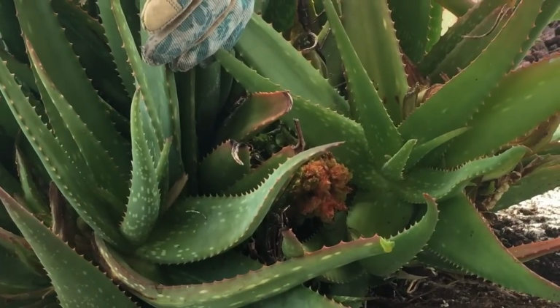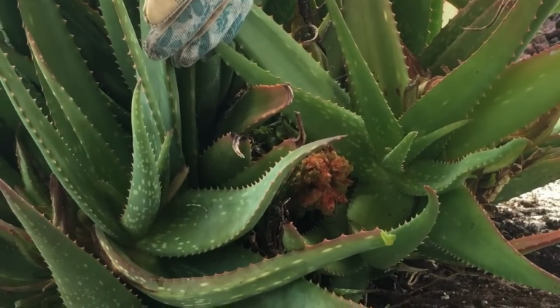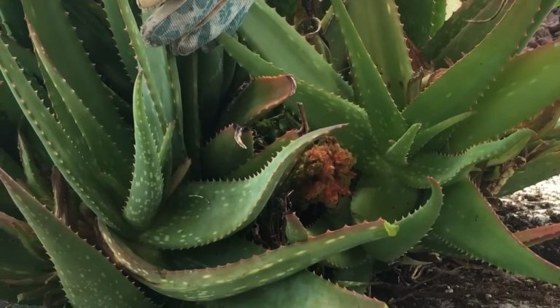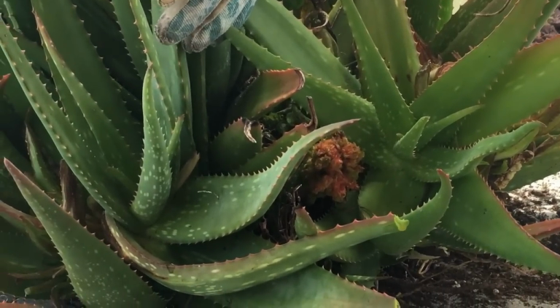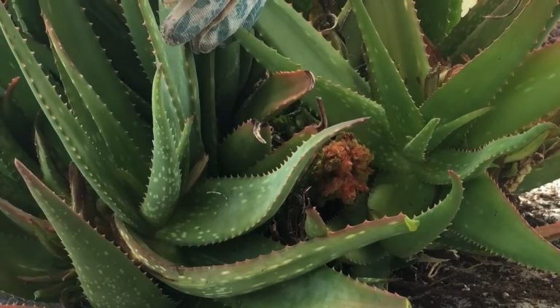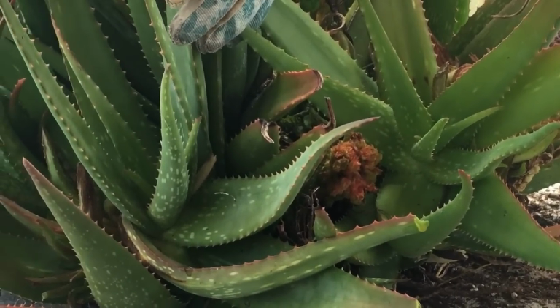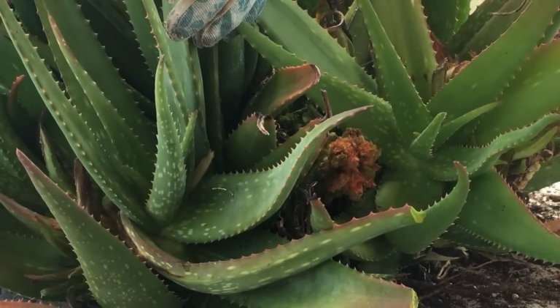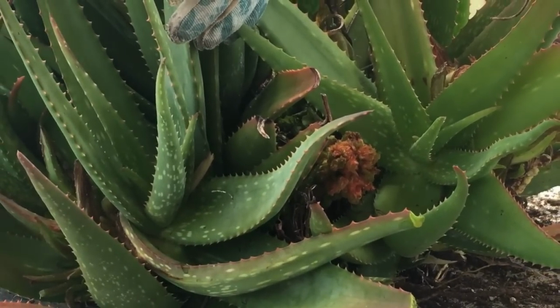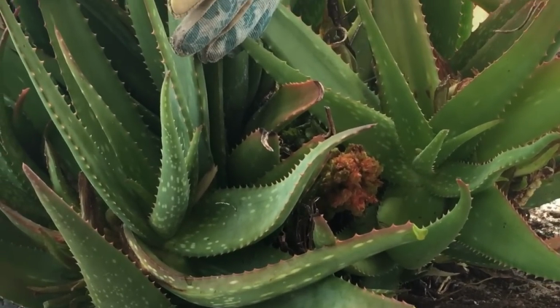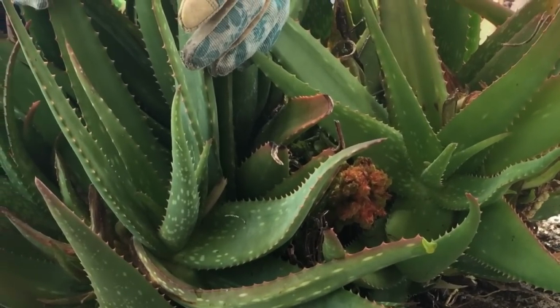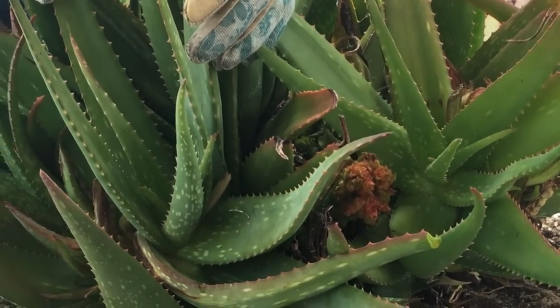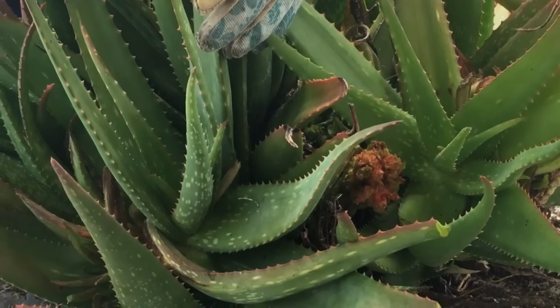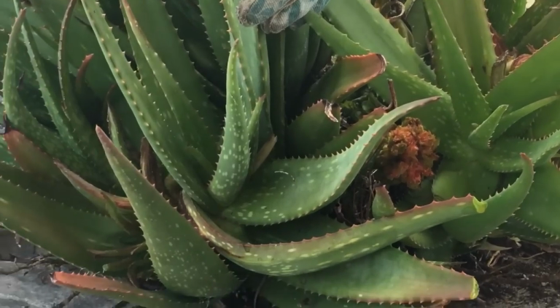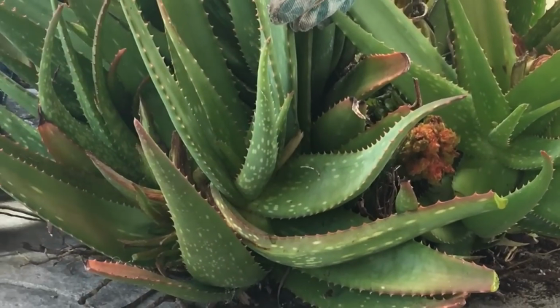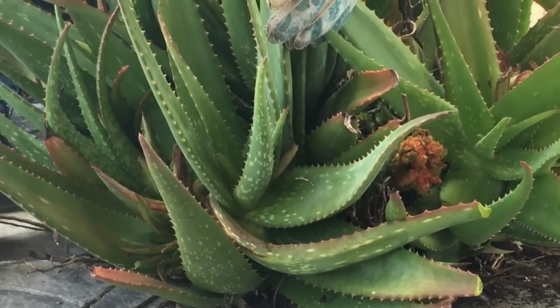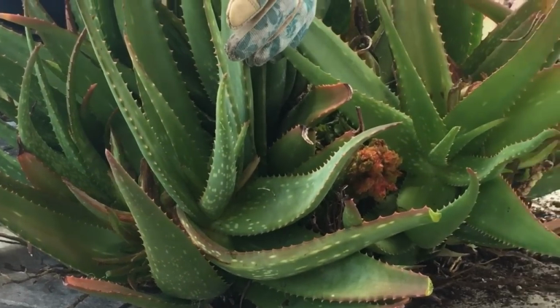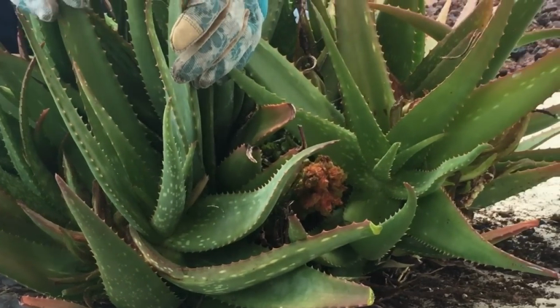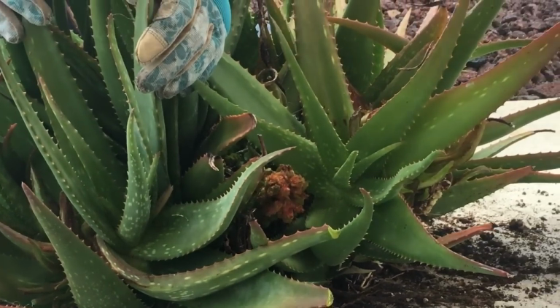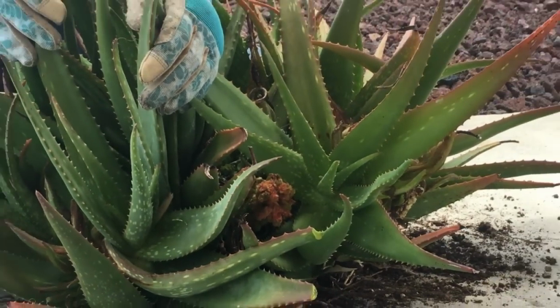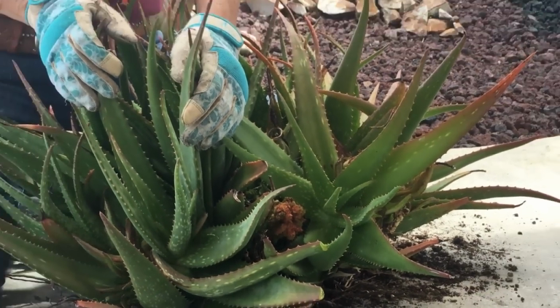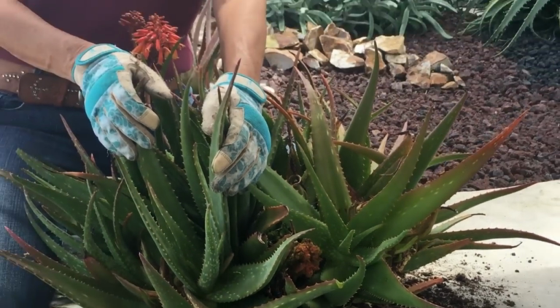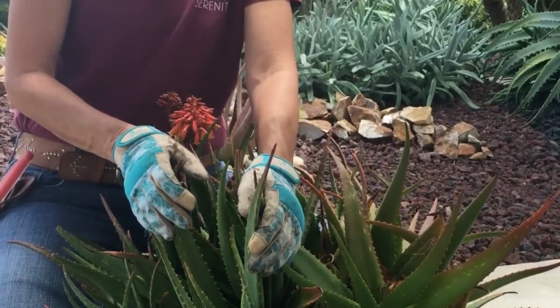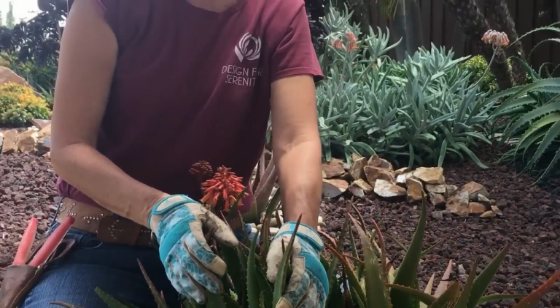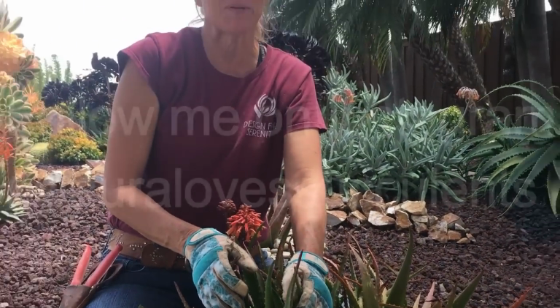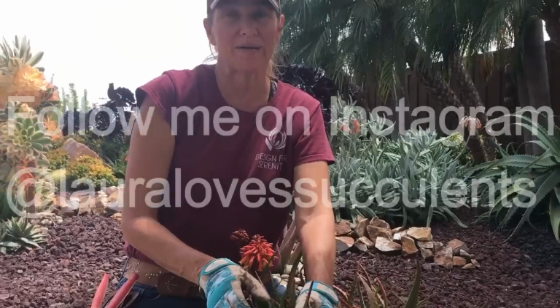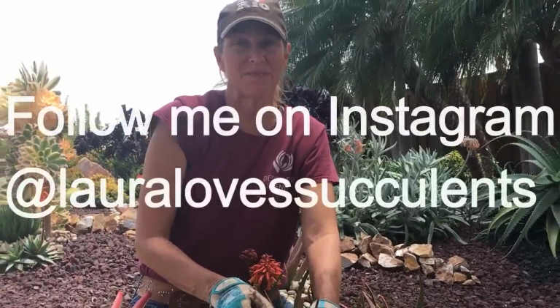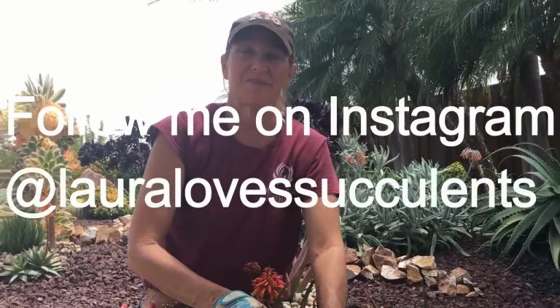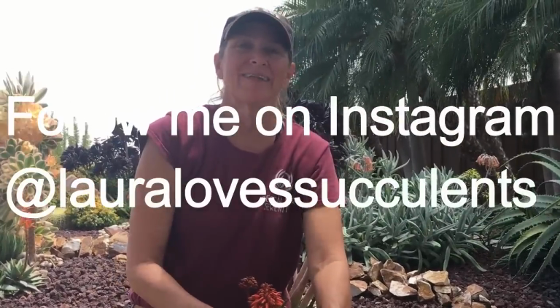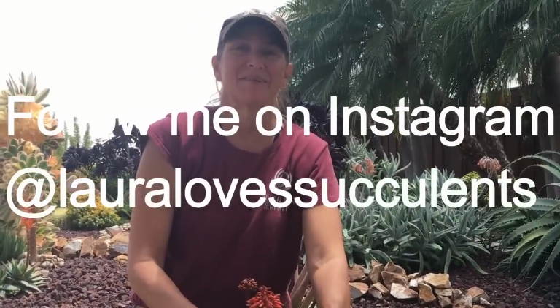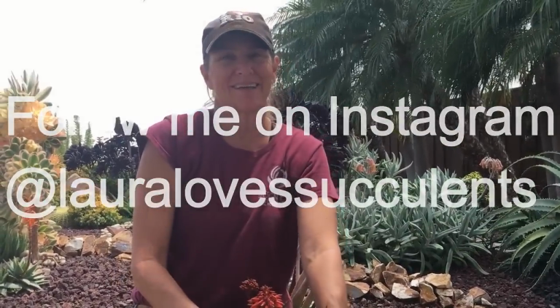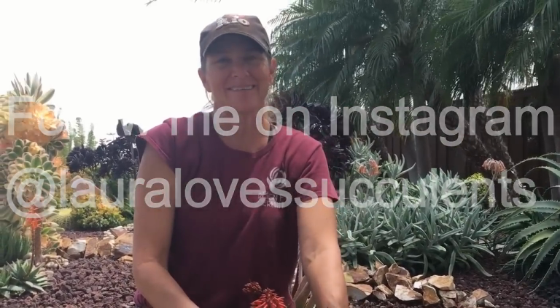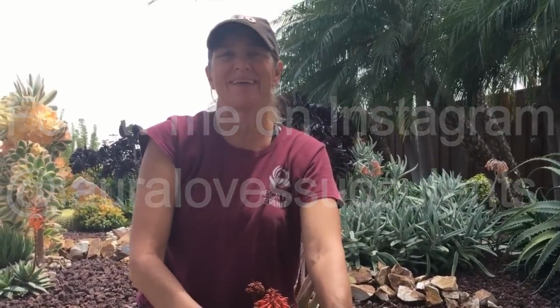This can also spread to other aloes in your garden, so it's very important to just cut your losses, say a little prayer, and hope for better luck next time. This has been Laura of Design for Serenity with your succulent tip of the day.